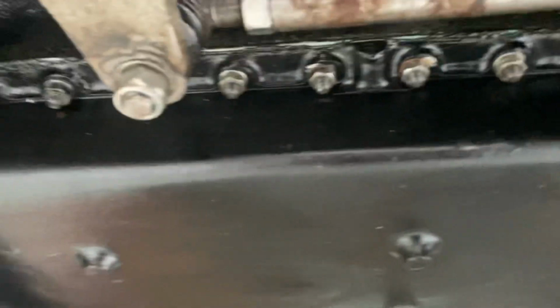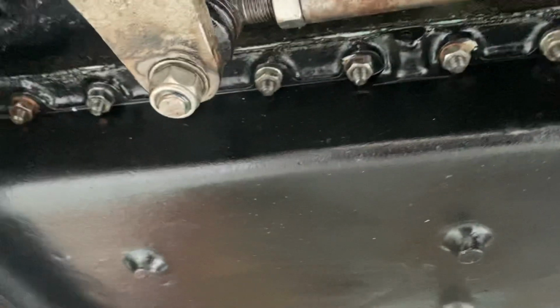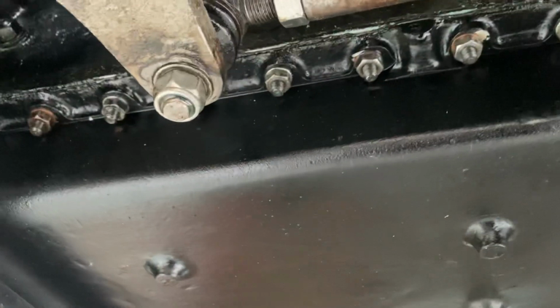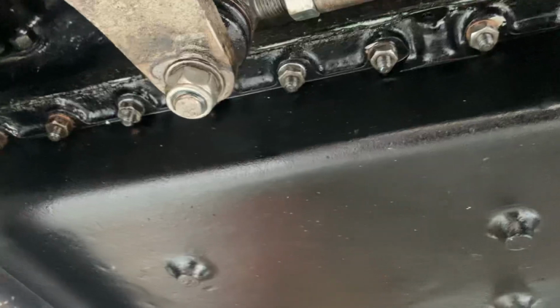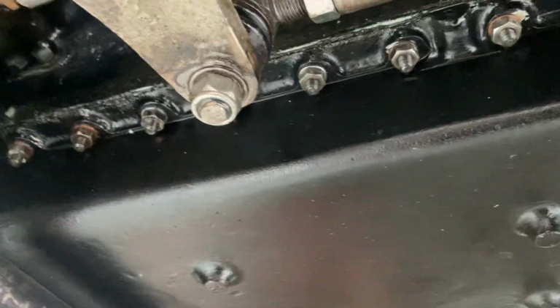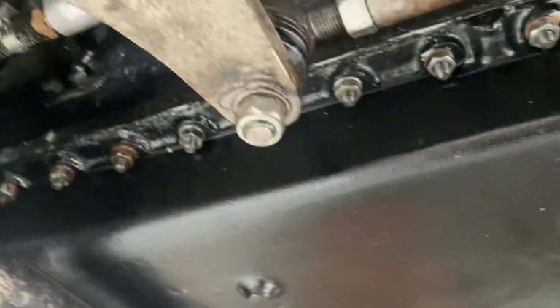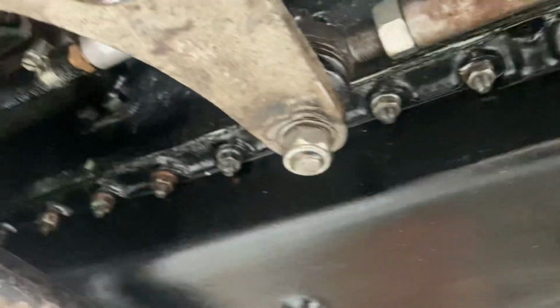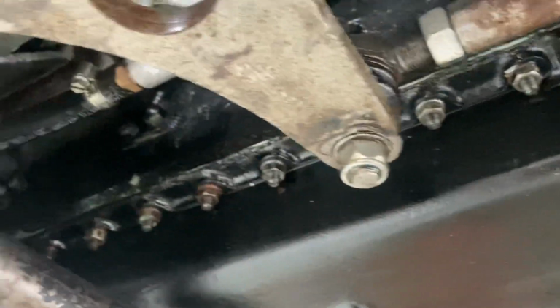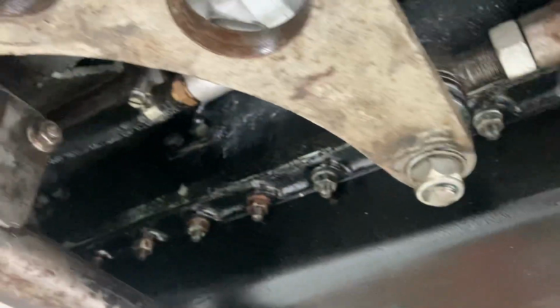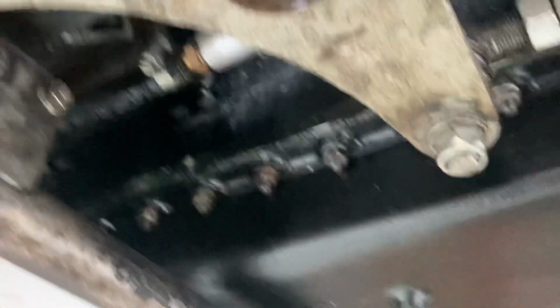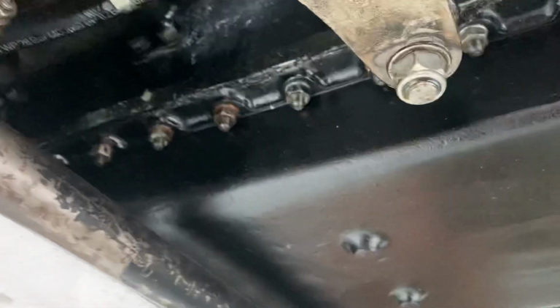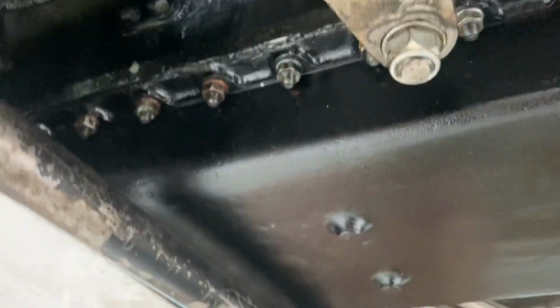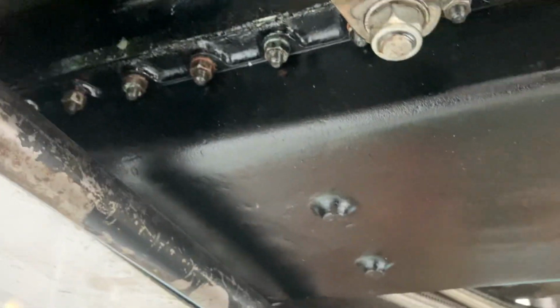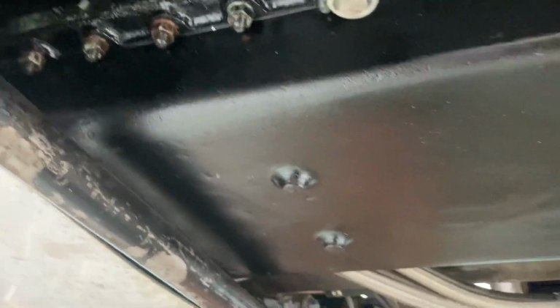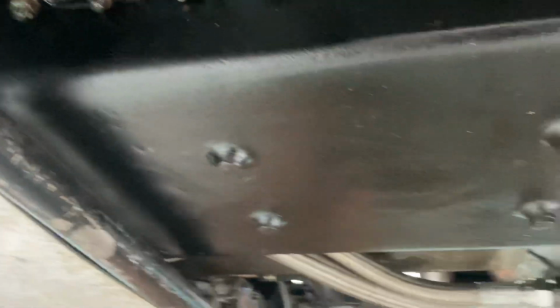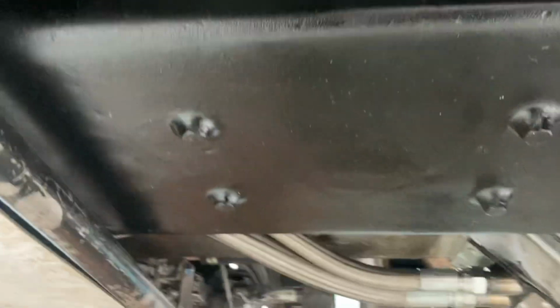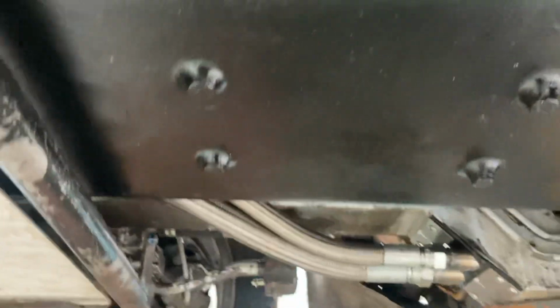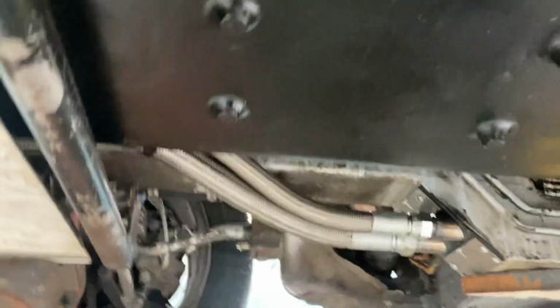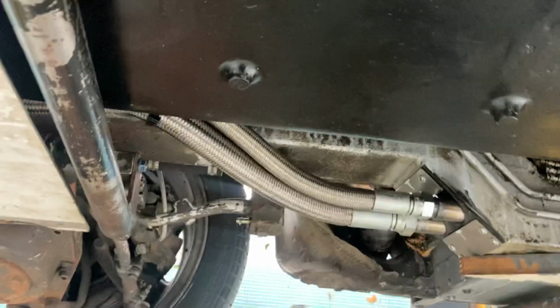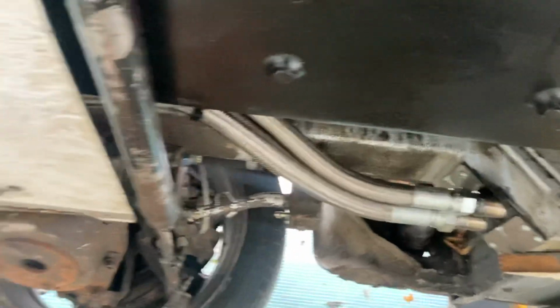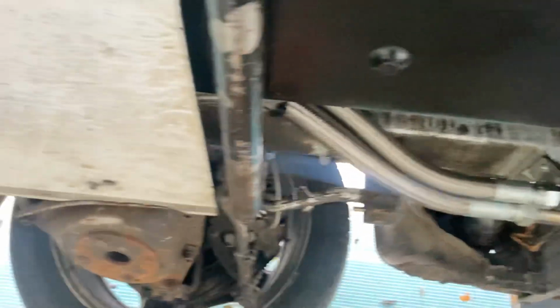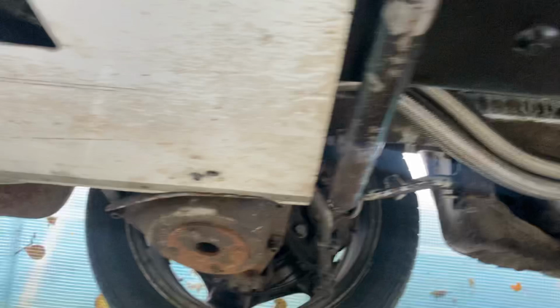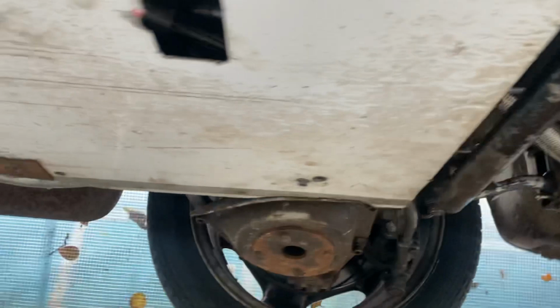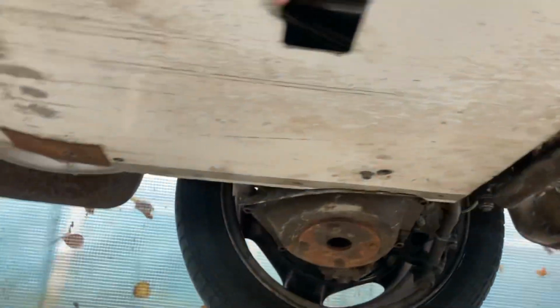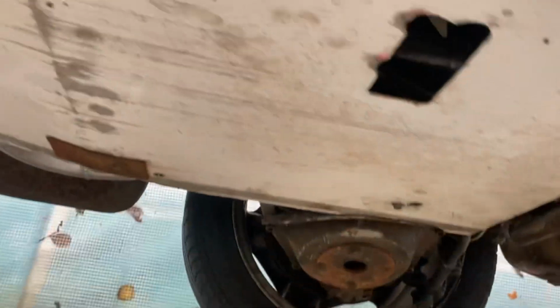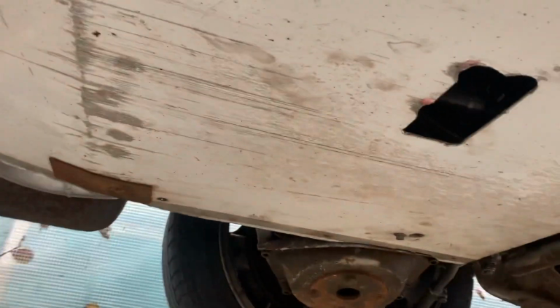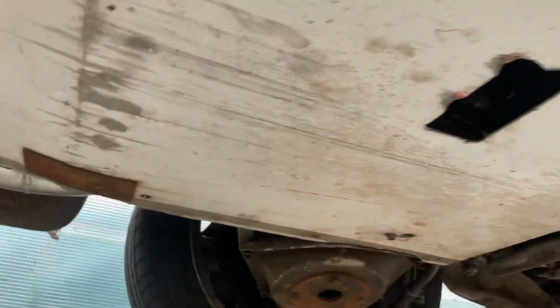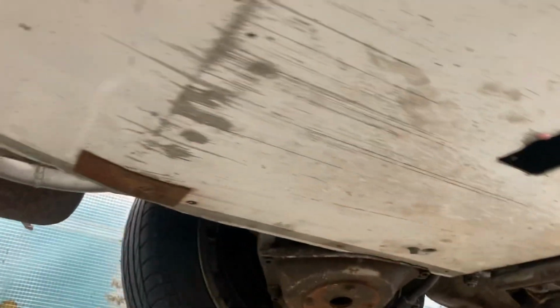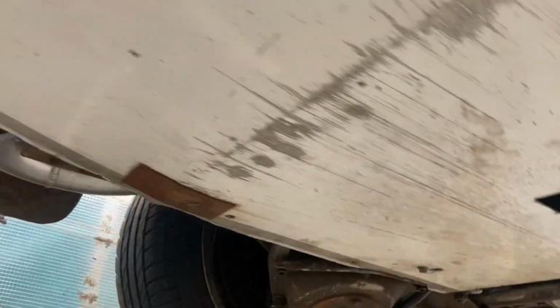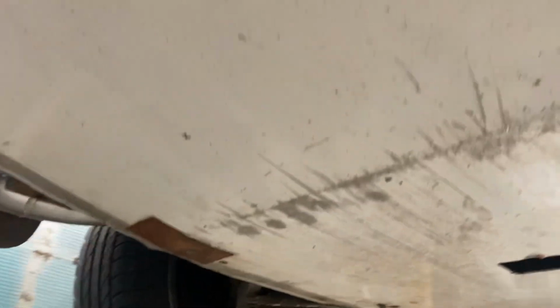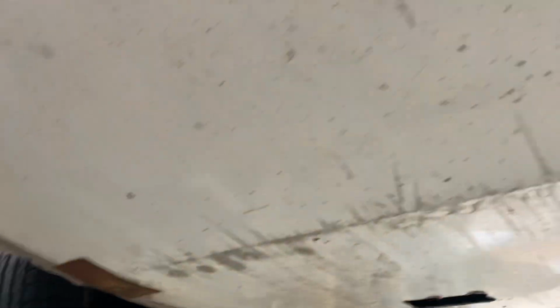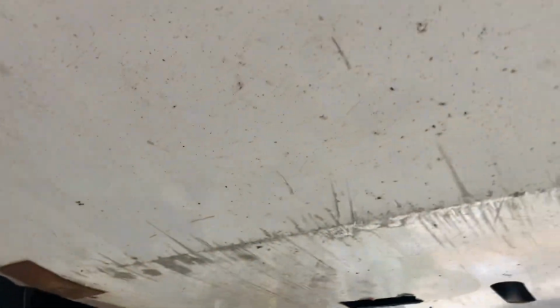Those little bosses on the sump hold the windage tray — there's a tray underneath with a gap for oil drainage. The oil pickup is from both front and back; it's a double pump with a scavenger that pumps from either the back or the front.